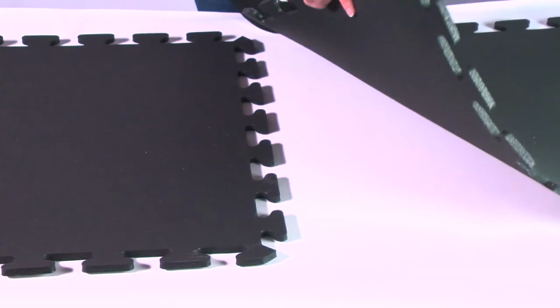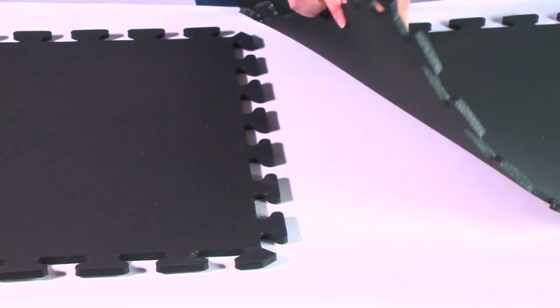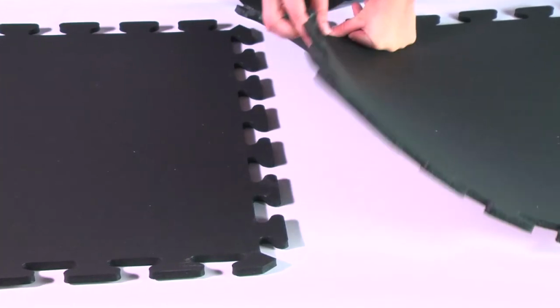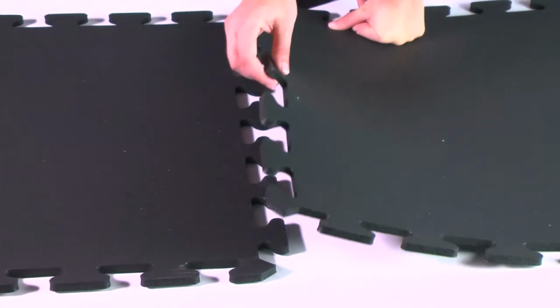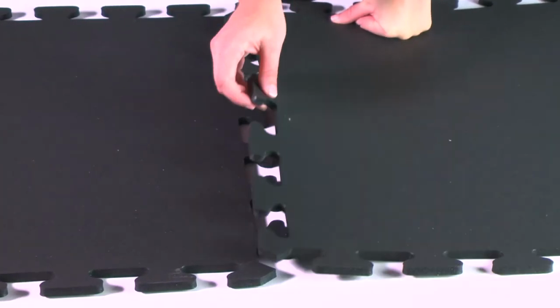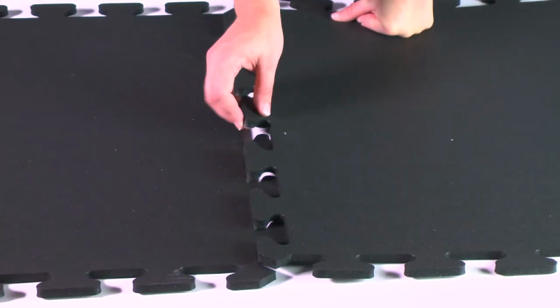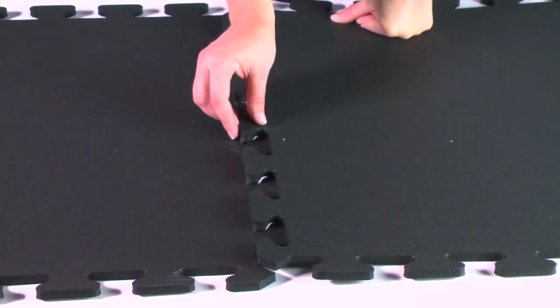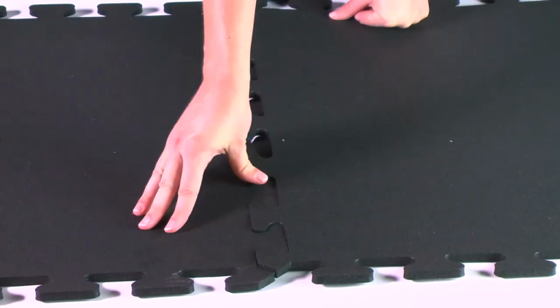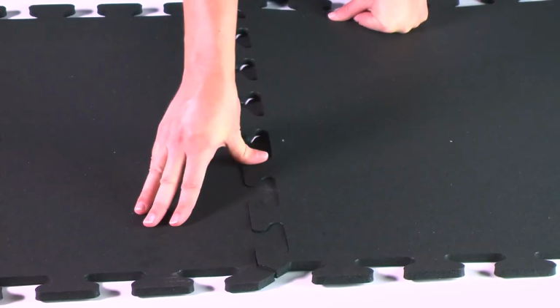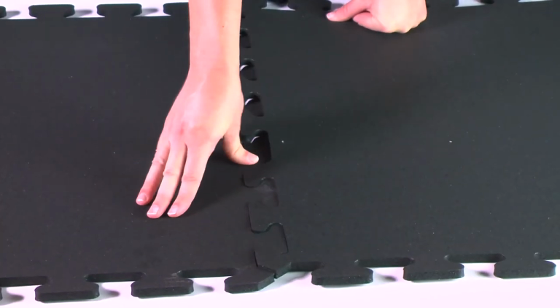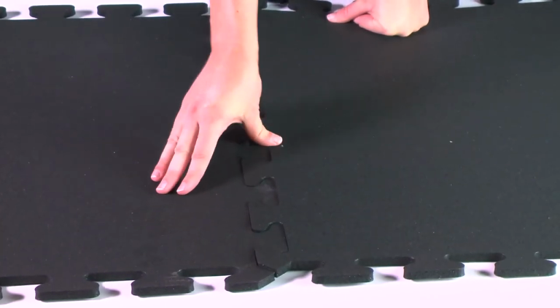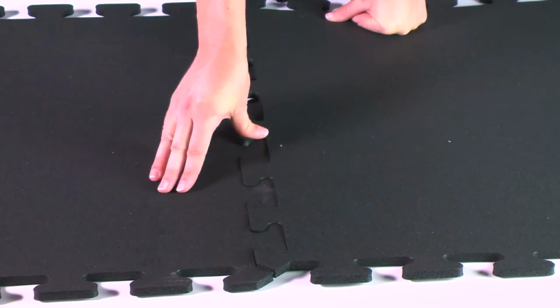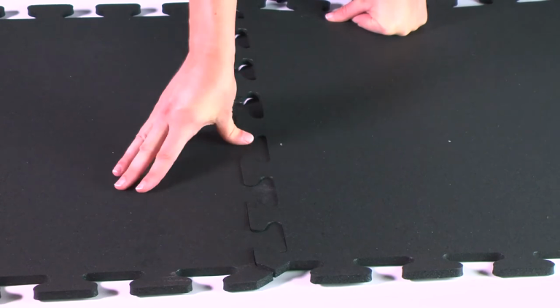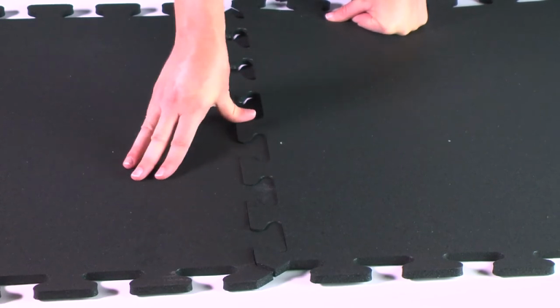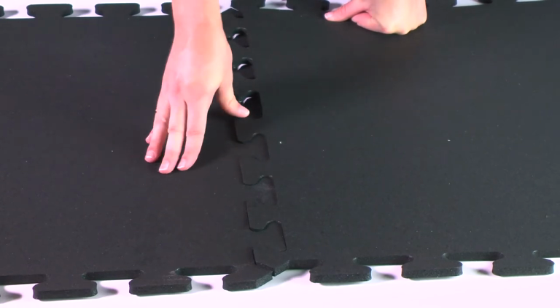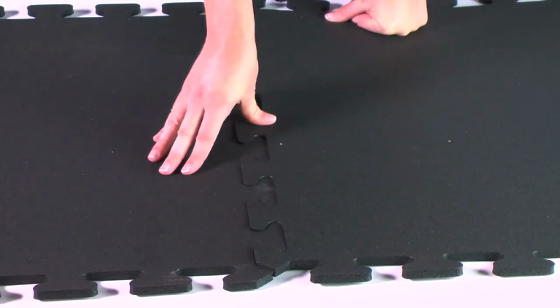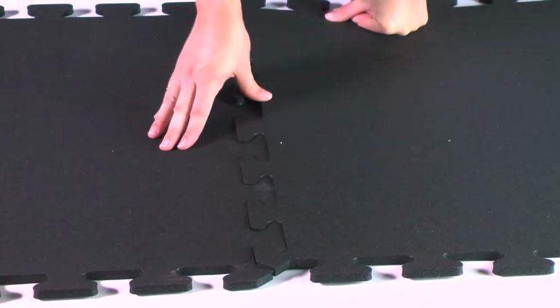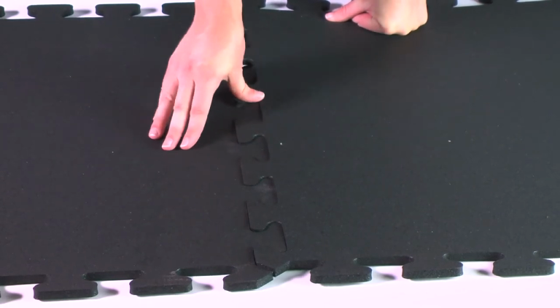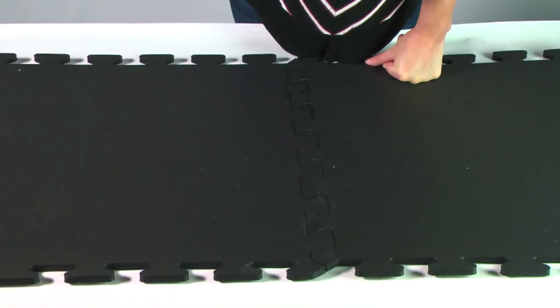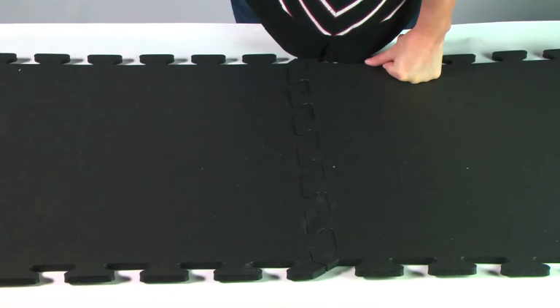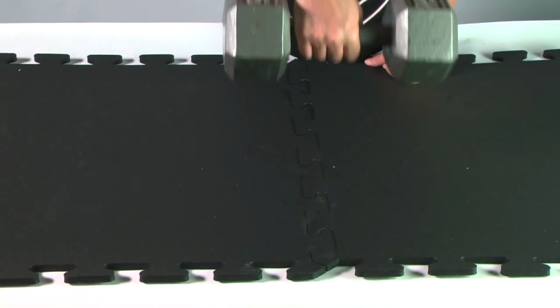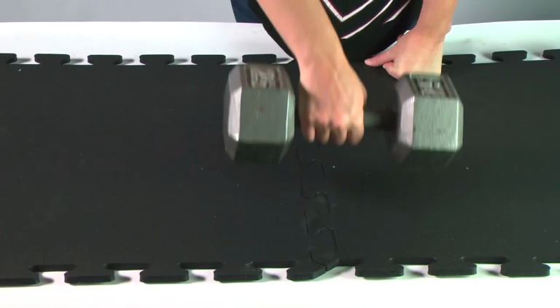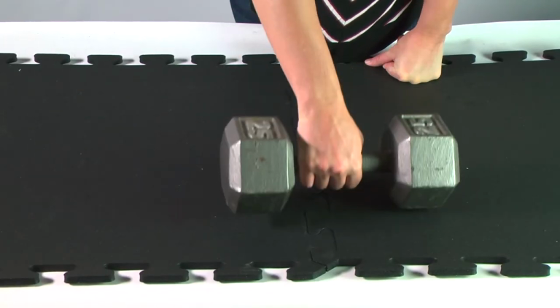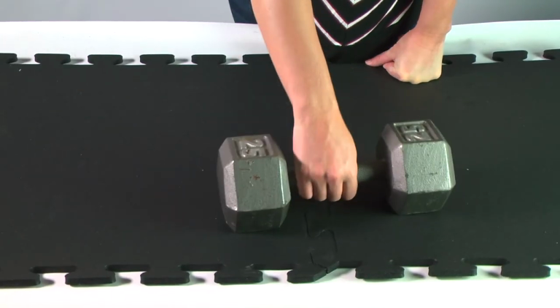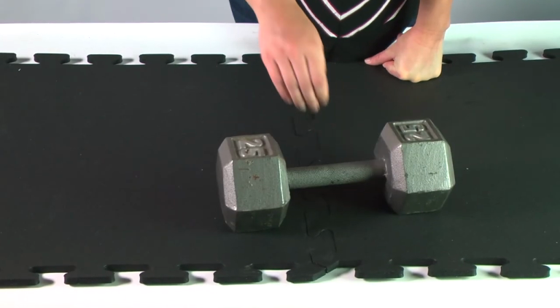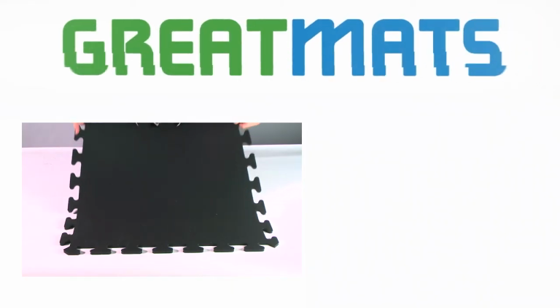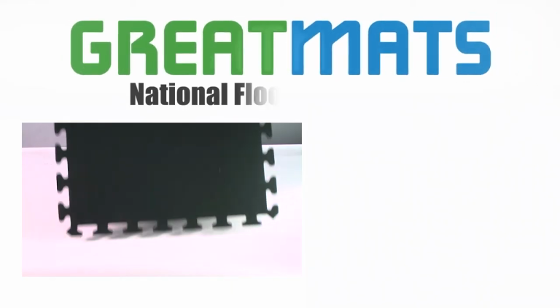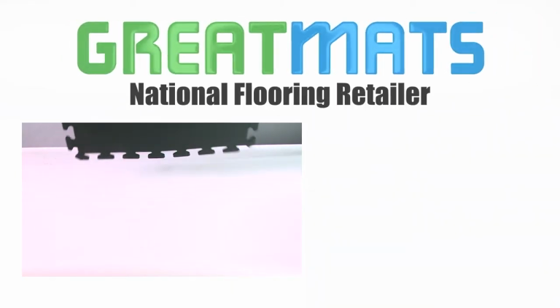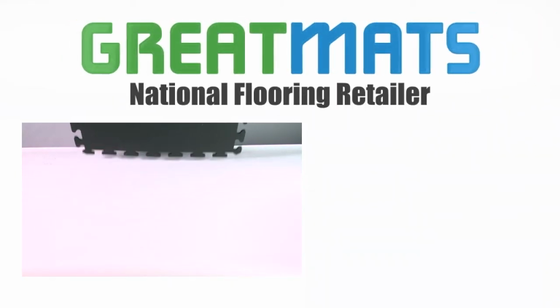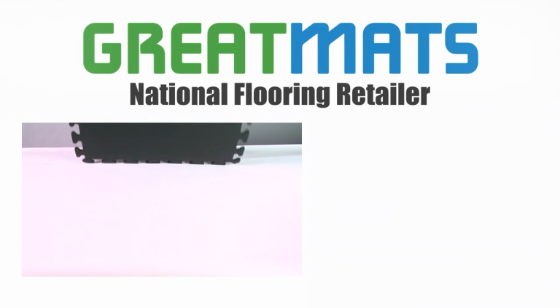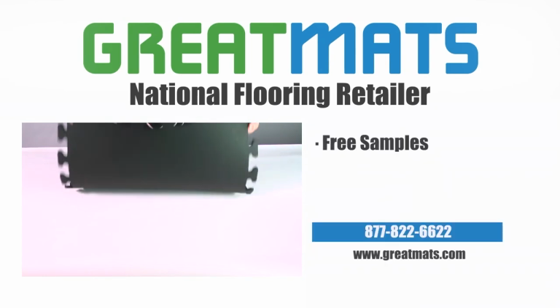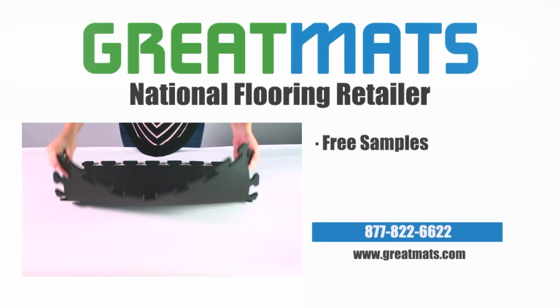These reversible rubber tiles interlock tightly together, leaving a smooth textured surface, perfect for home gyms and weight rooms. Enjoy your new interlocking rubber flooring.